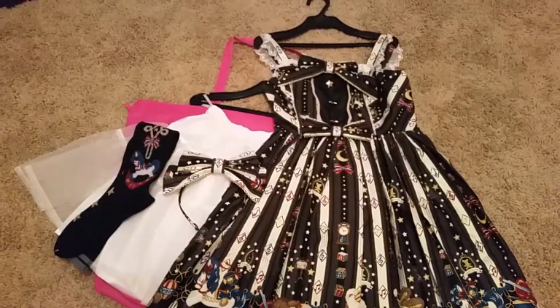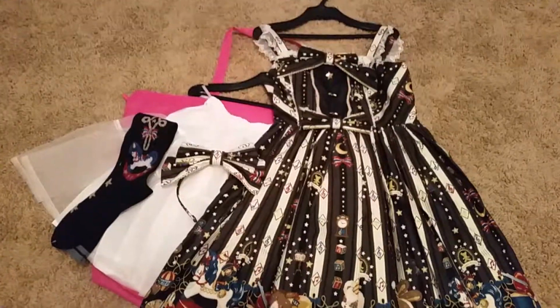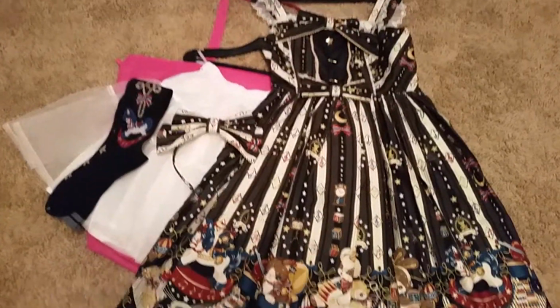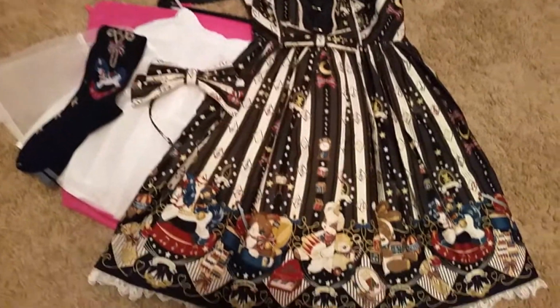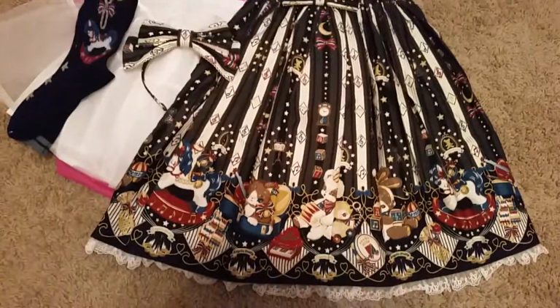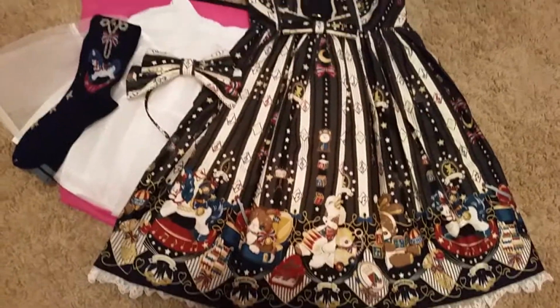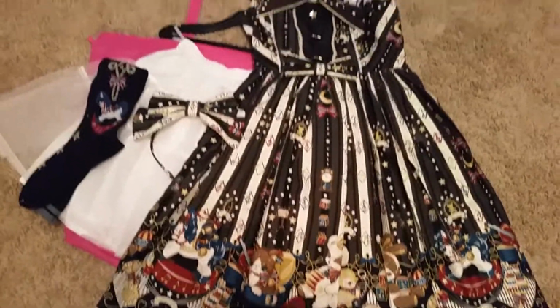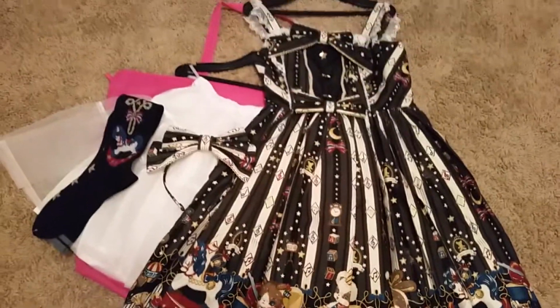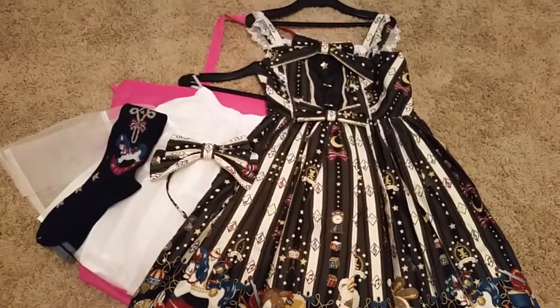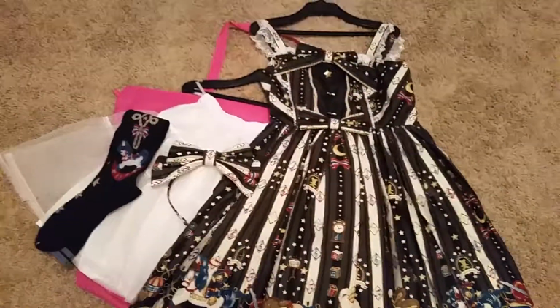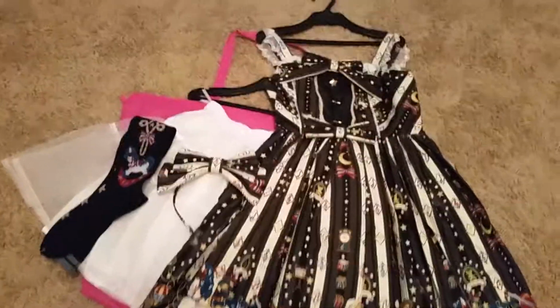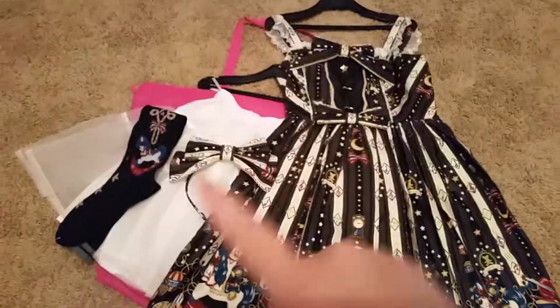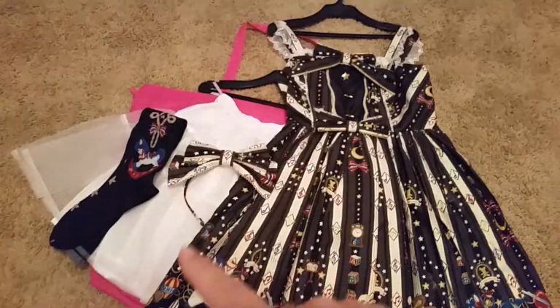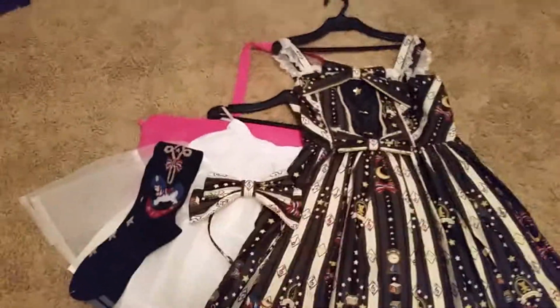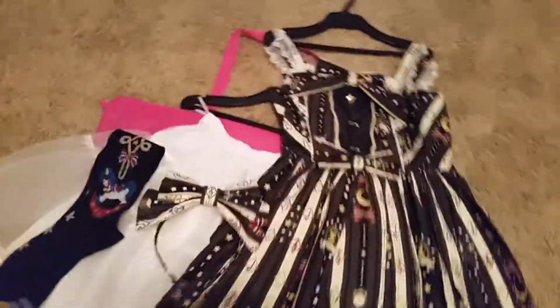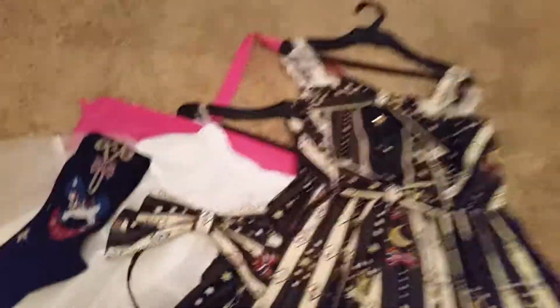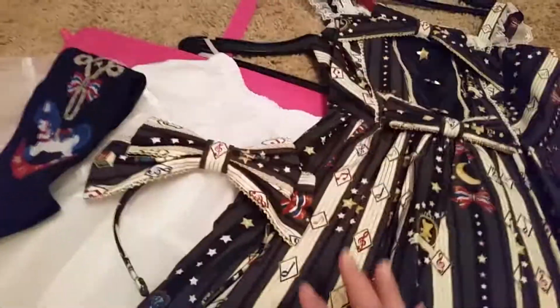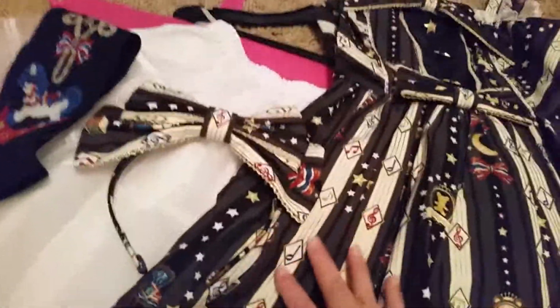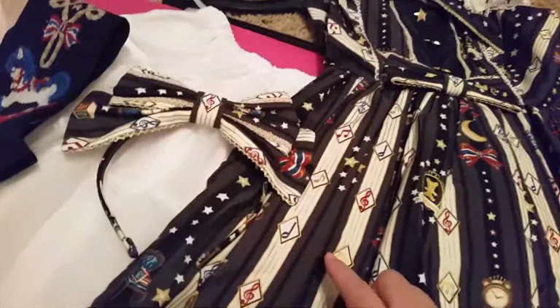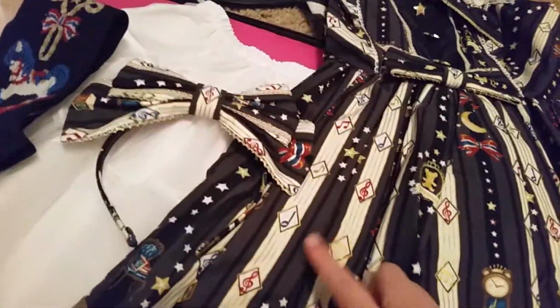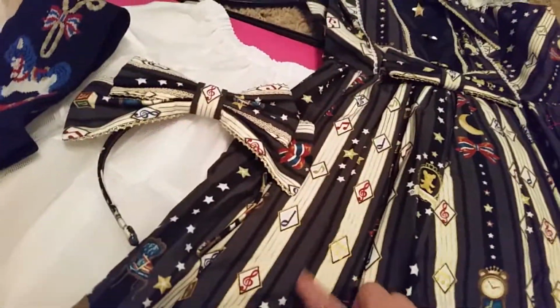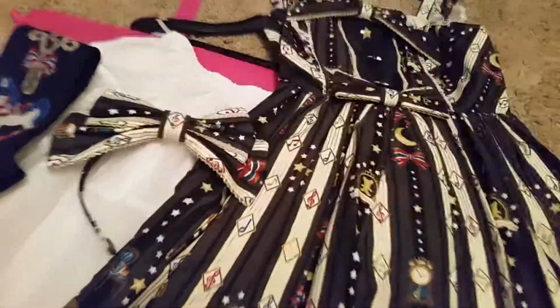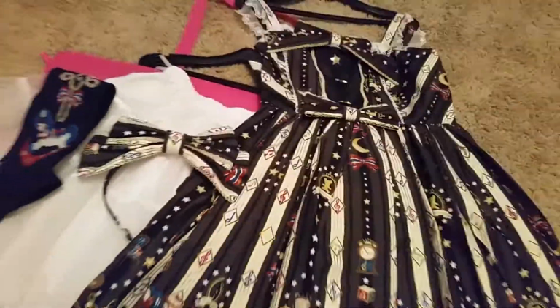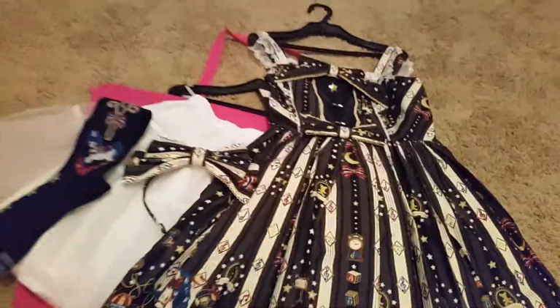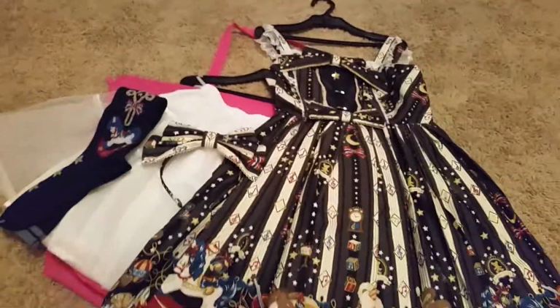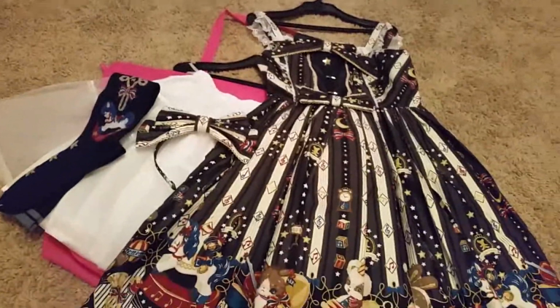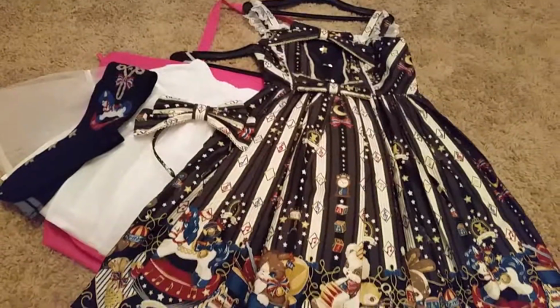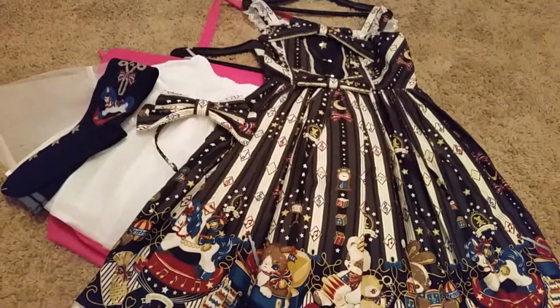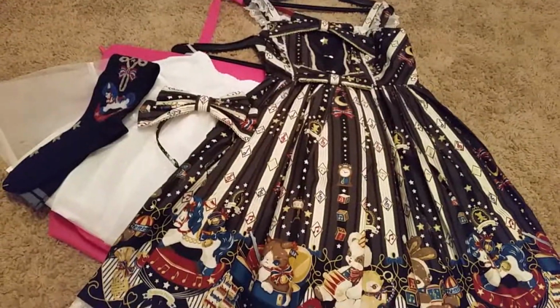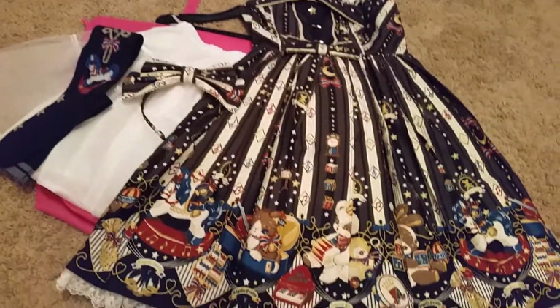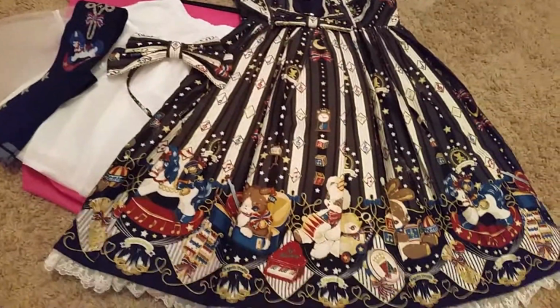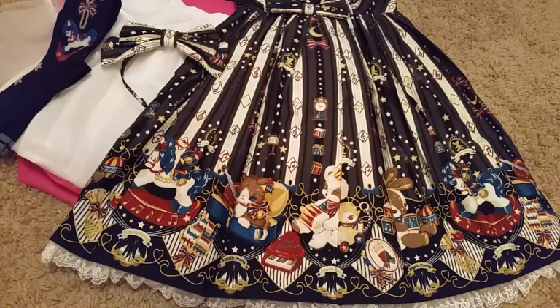That is Toy Harmony. The dress actually looks more brown than black — like the socks are definitely black, but this looks more brown. But it's okay. I hope you liked this video and I'll see you in the next one. Bye.